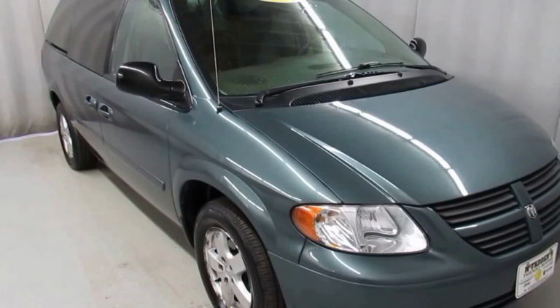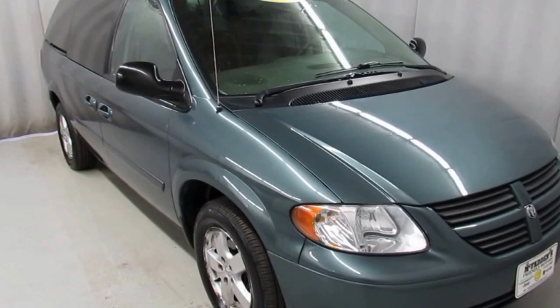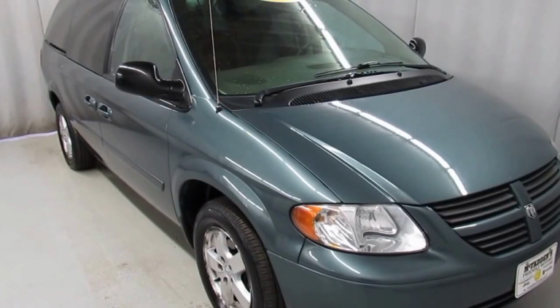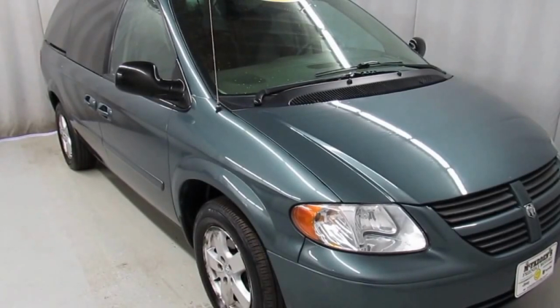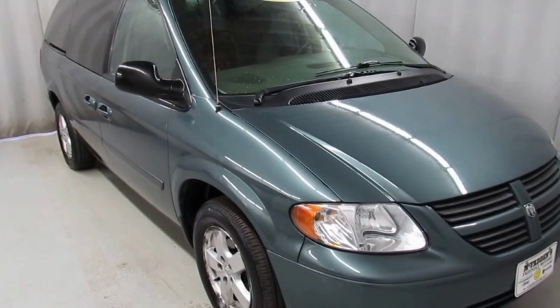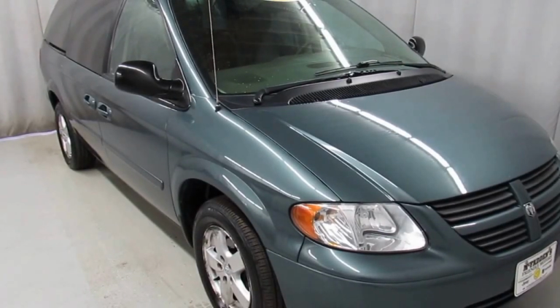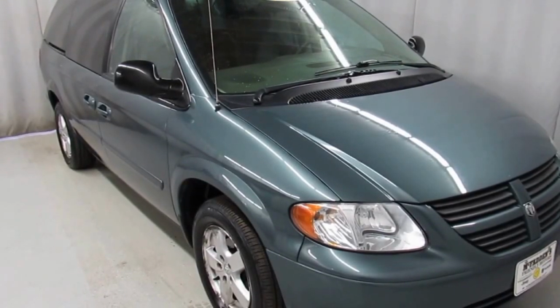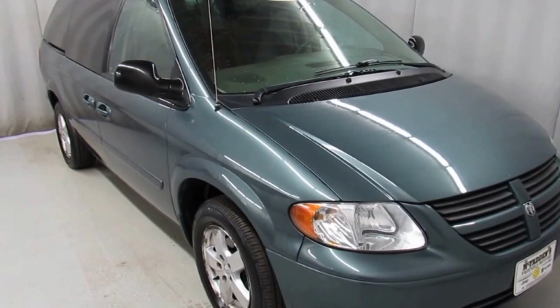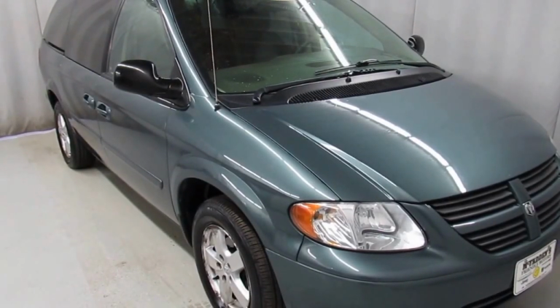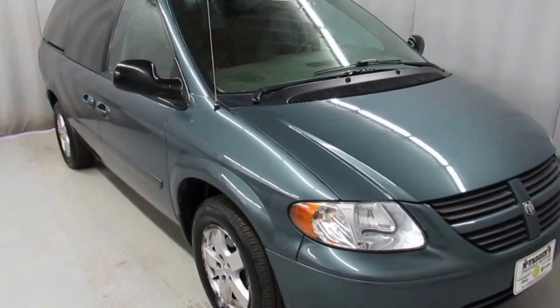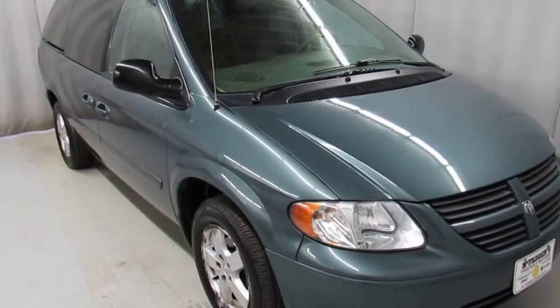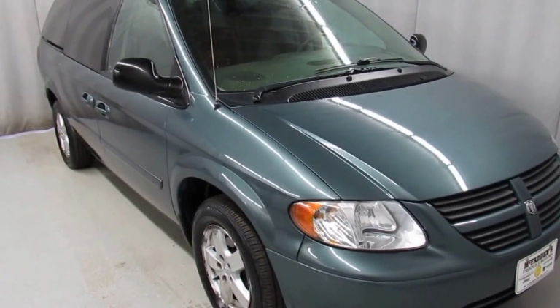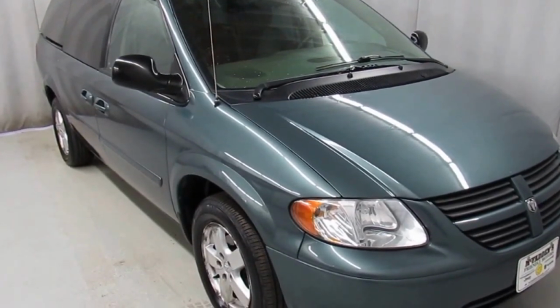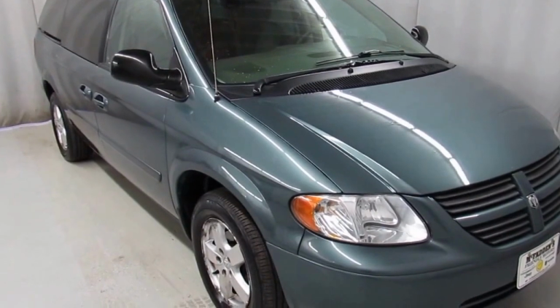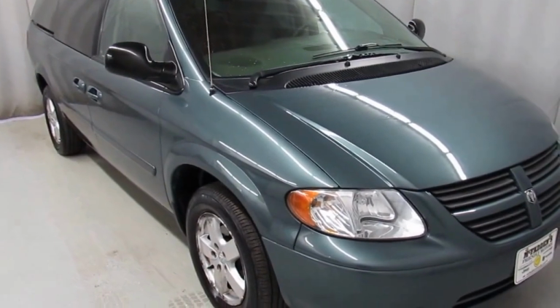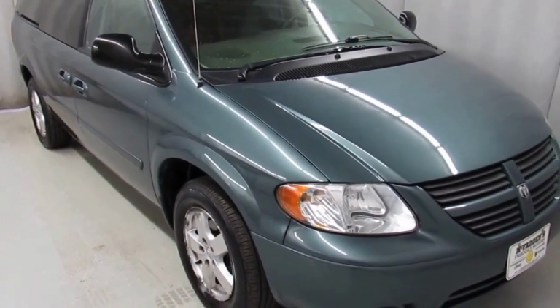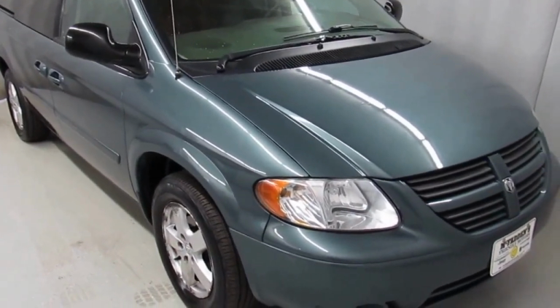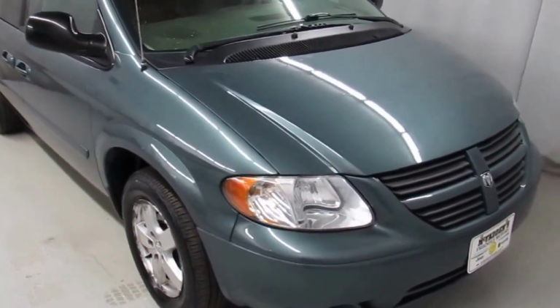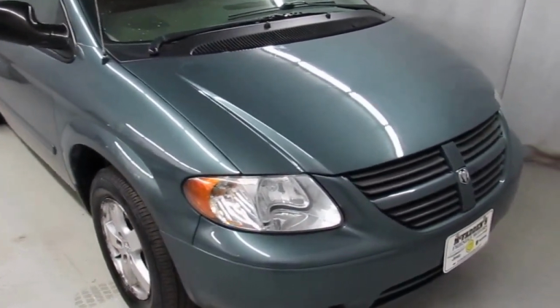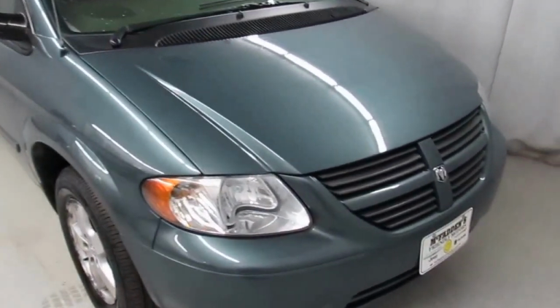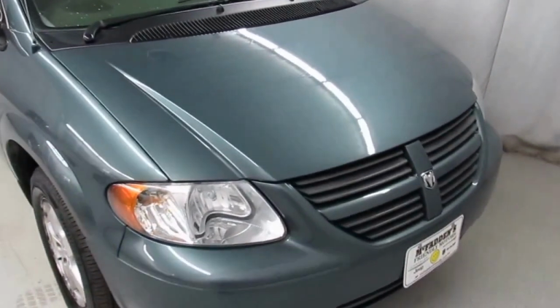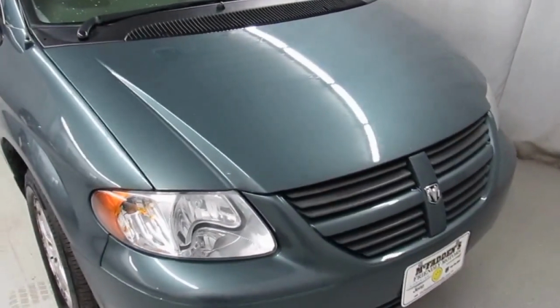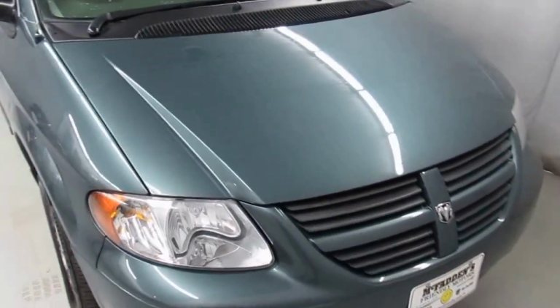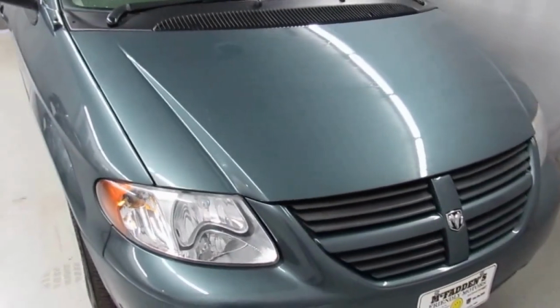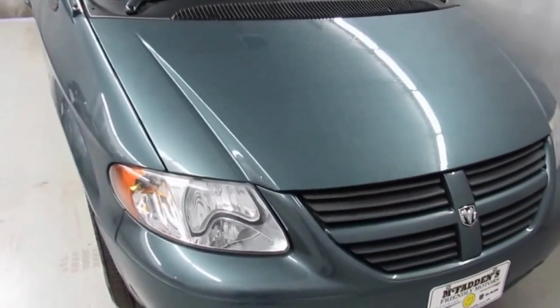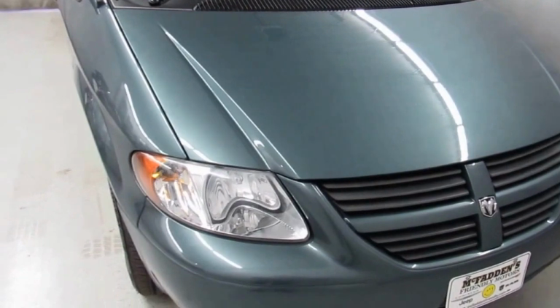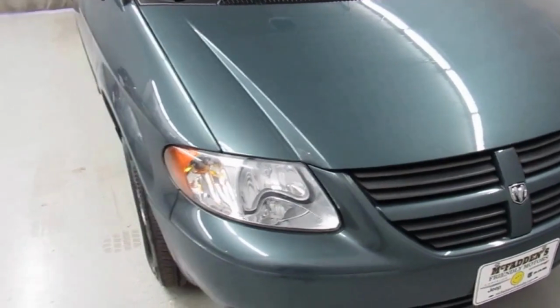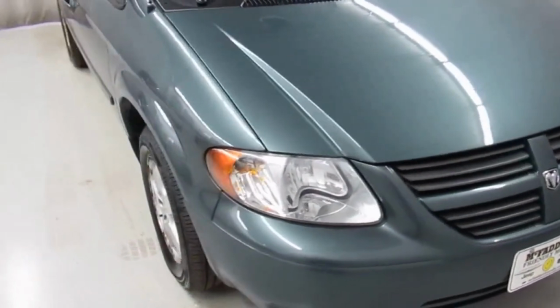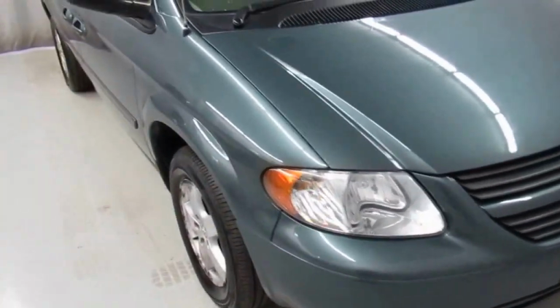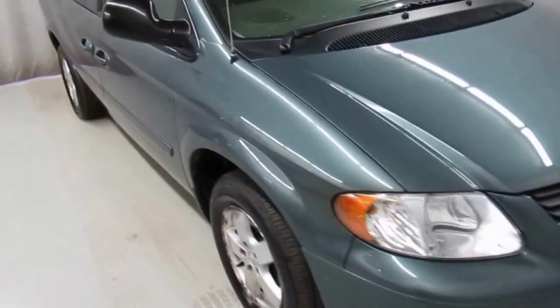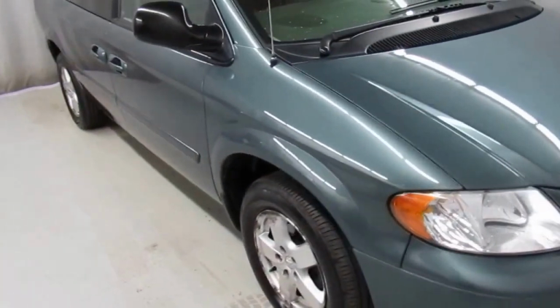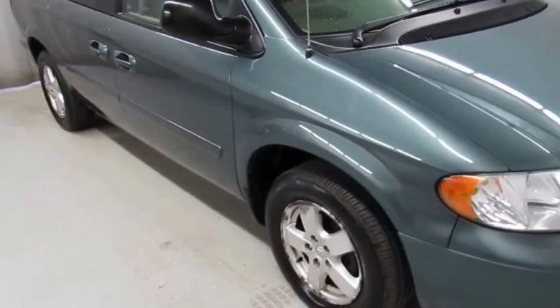Alright, we have here a gorgeous 2007 magnesium Dodge Caravan SXT. Under the hood is a 3.8 liter V6 engine. This thing is in outstanding shape.